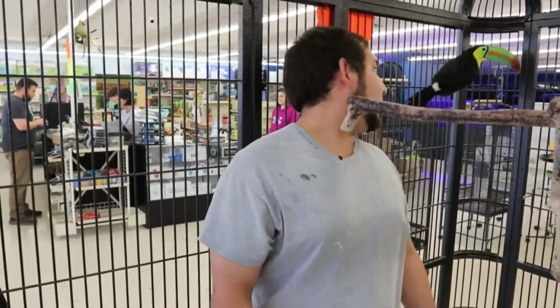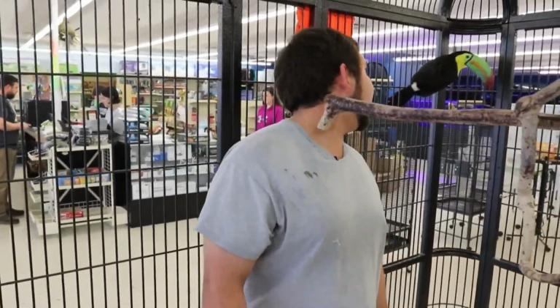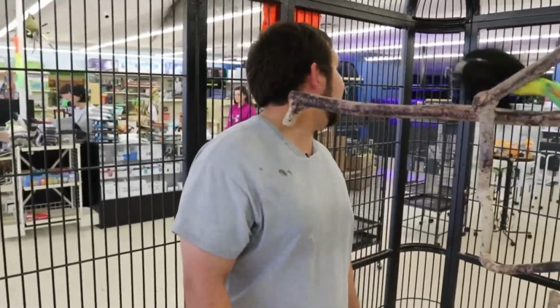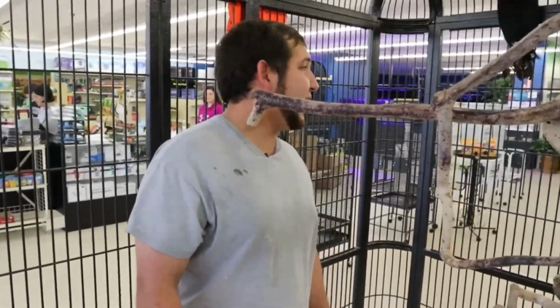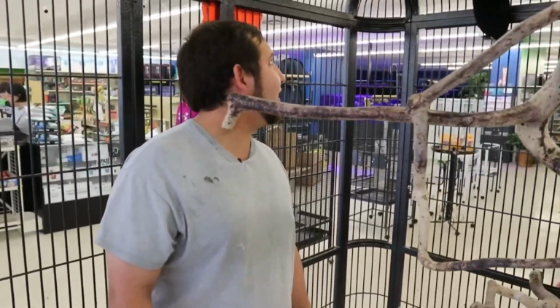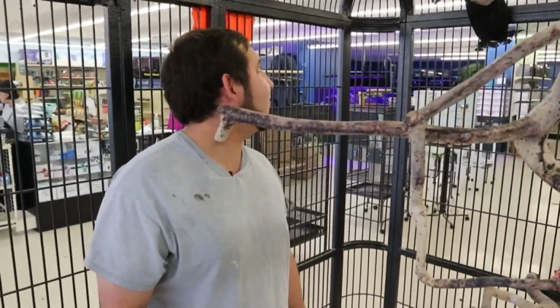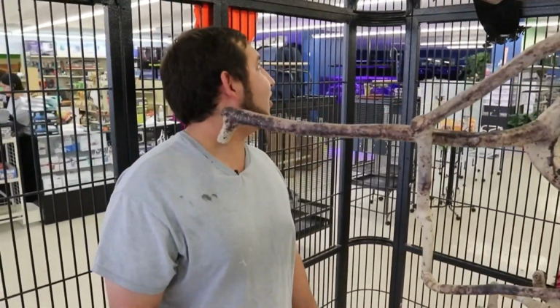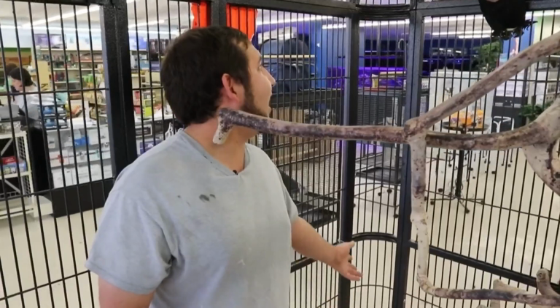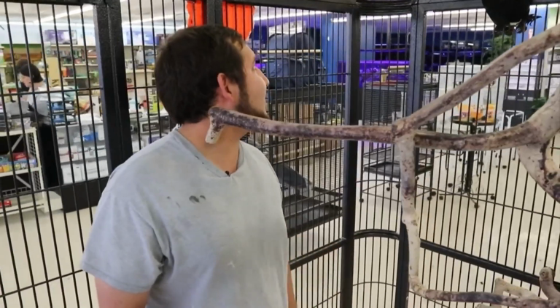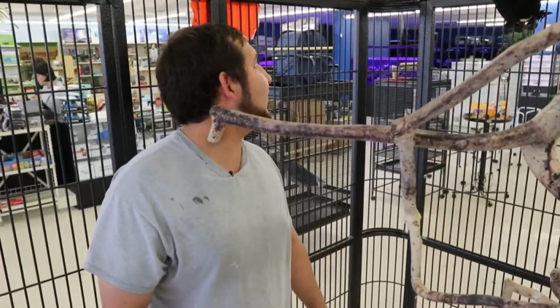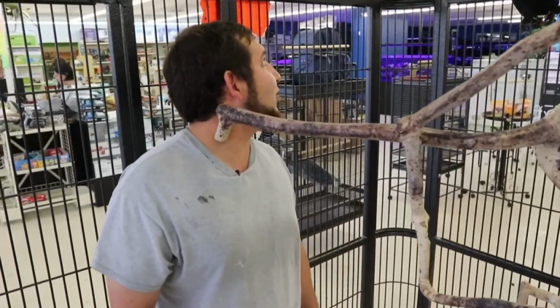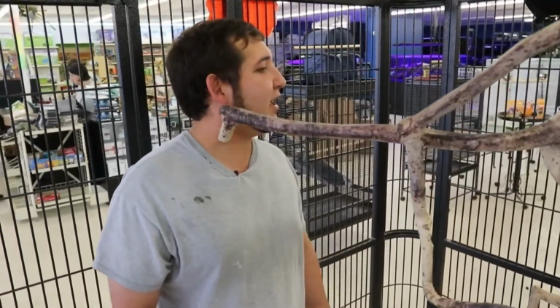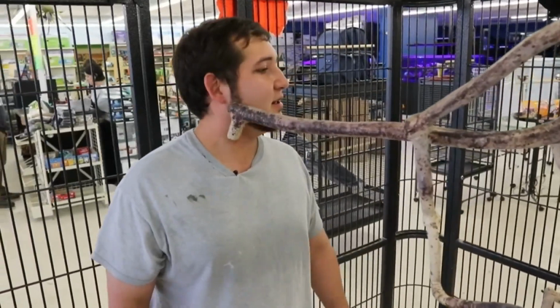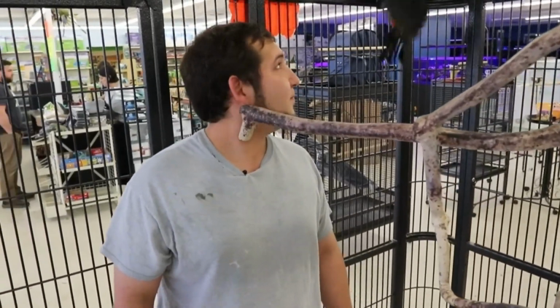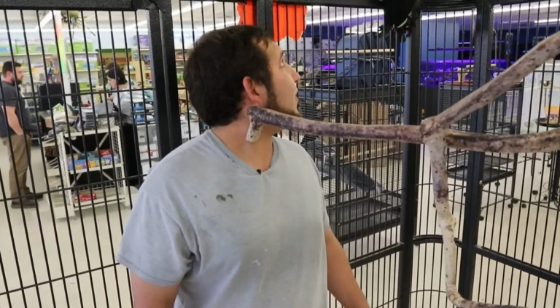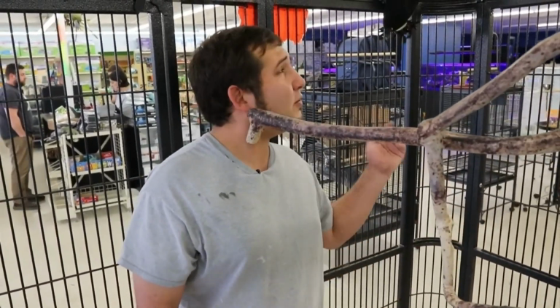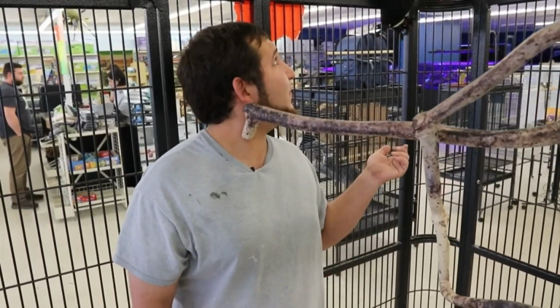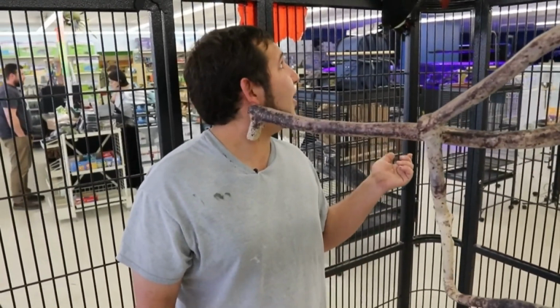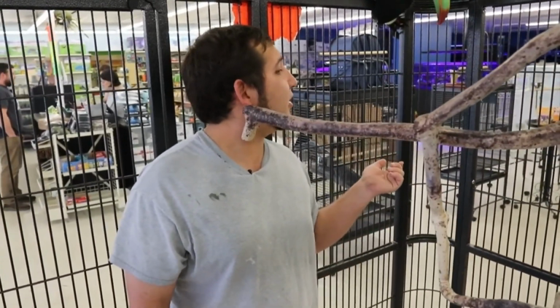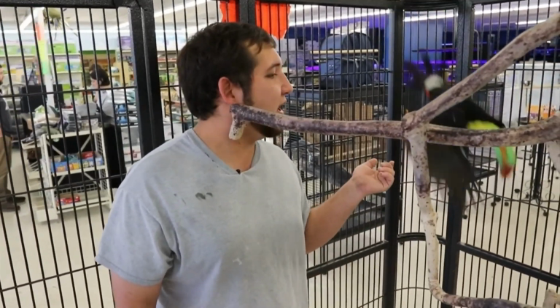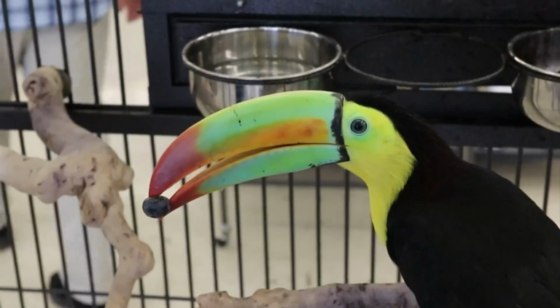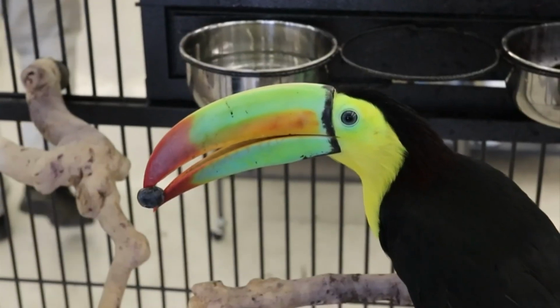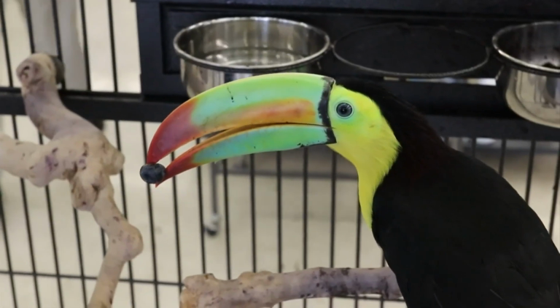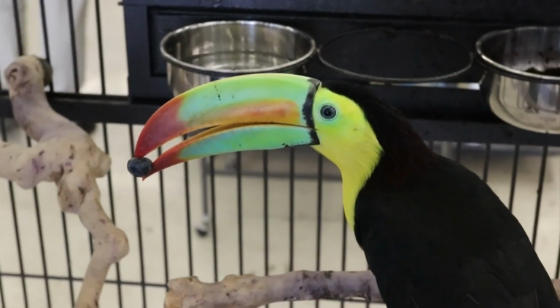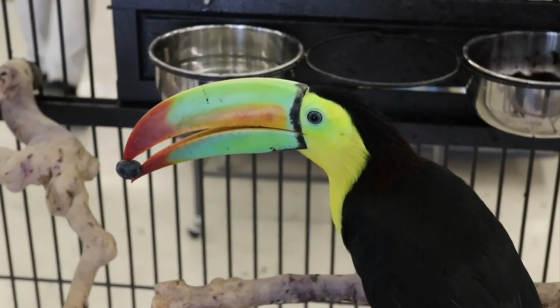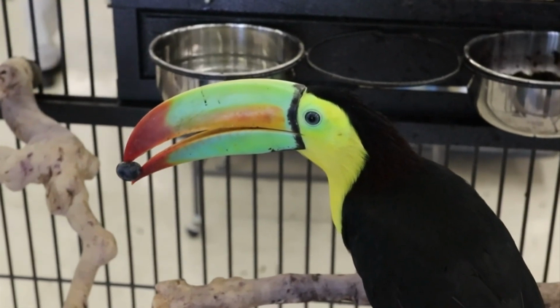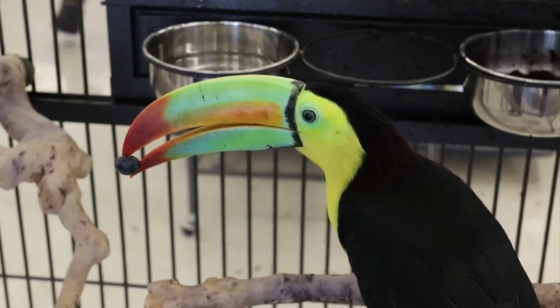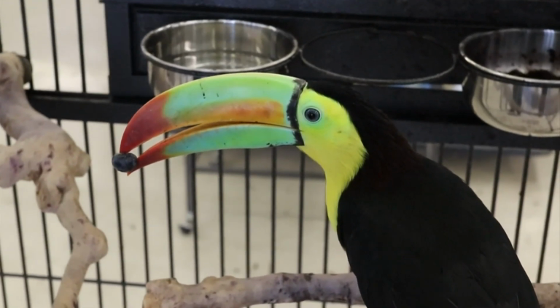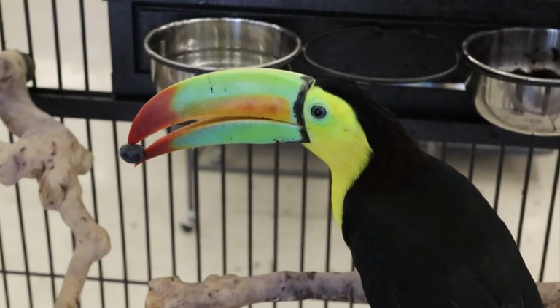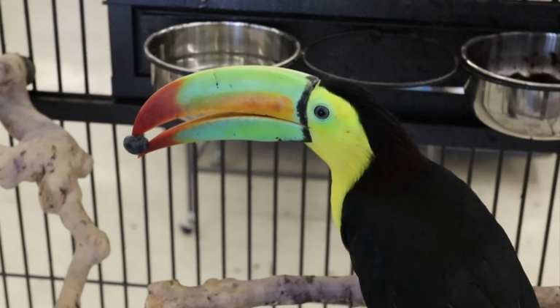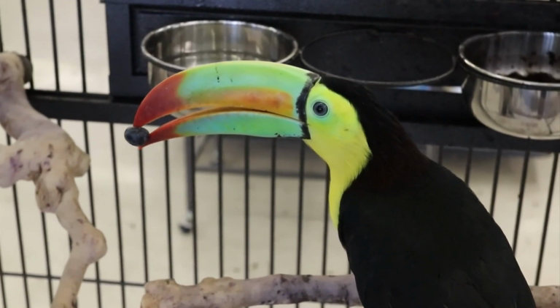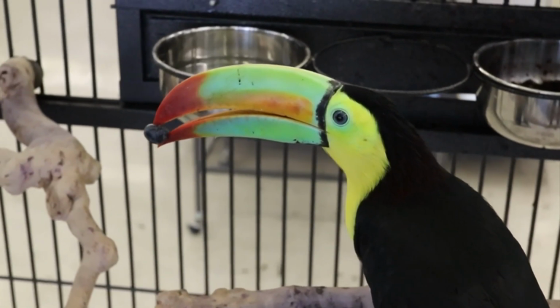We've had them here for a couple months now, and they are going to stay because they are very cool to look at. They are originally from South America, and they eat anything from fruits and nuts. They eat very often.